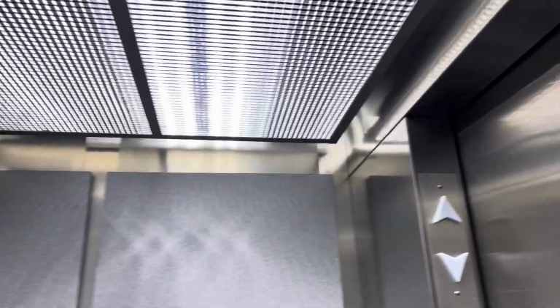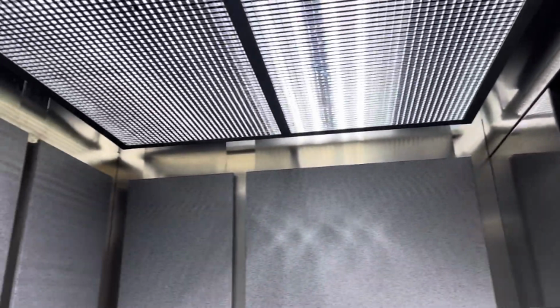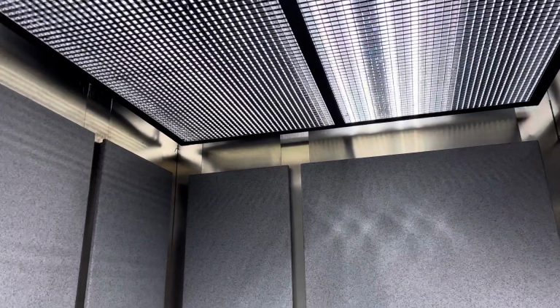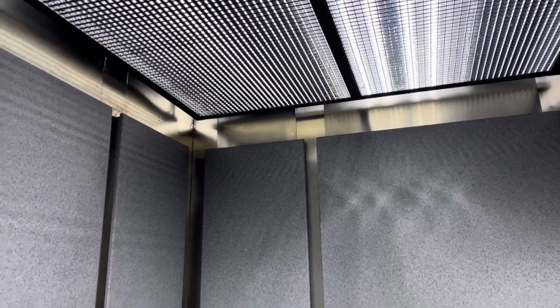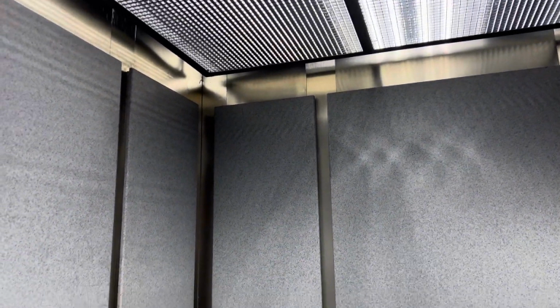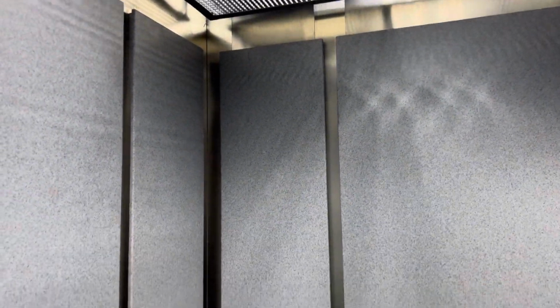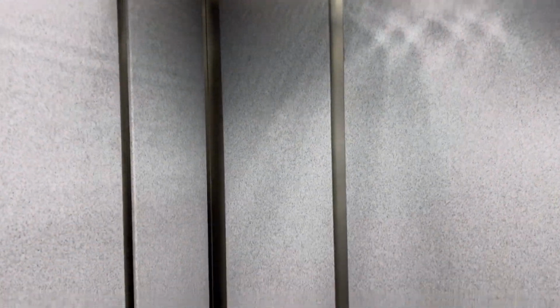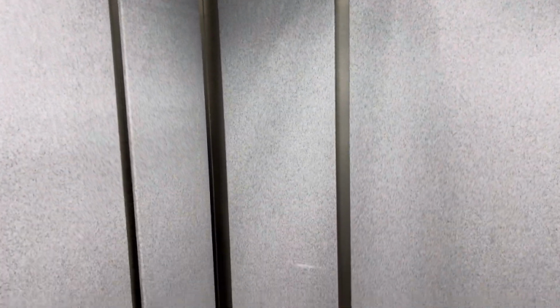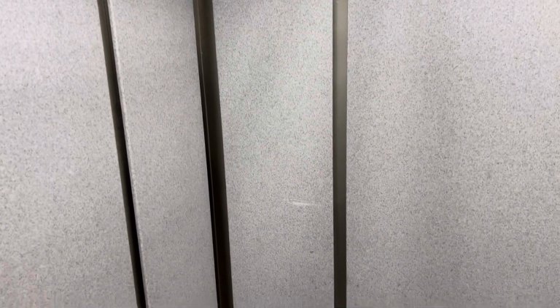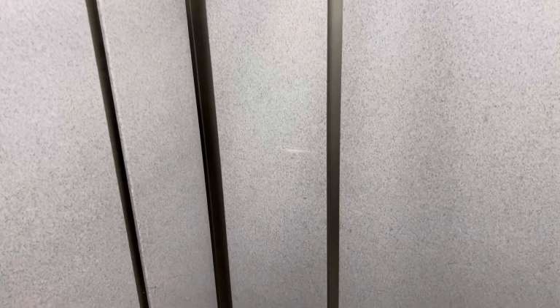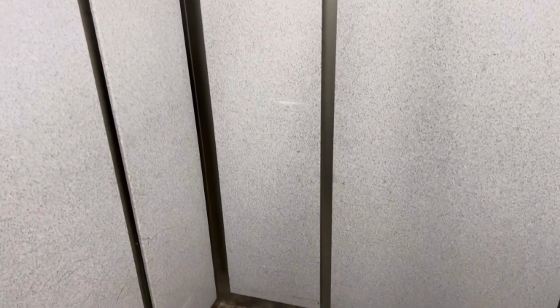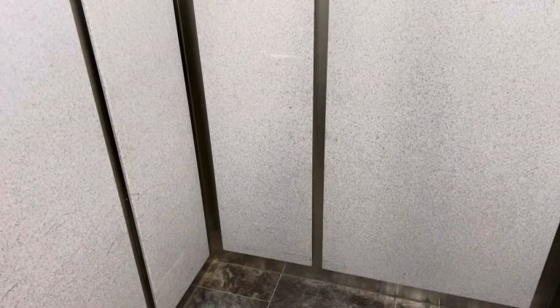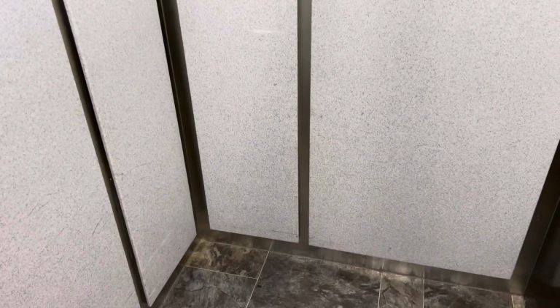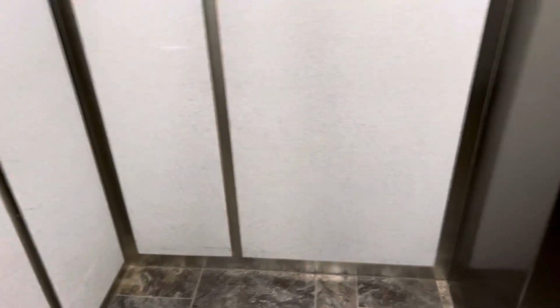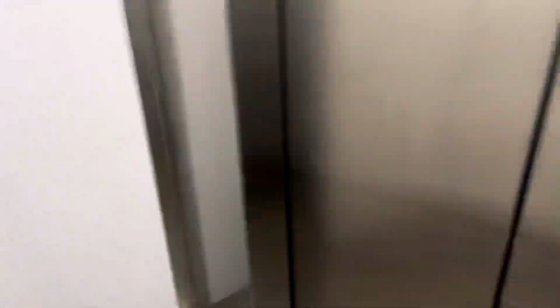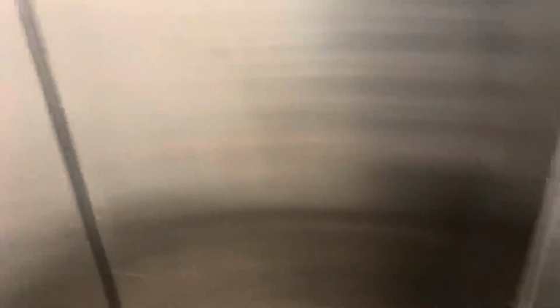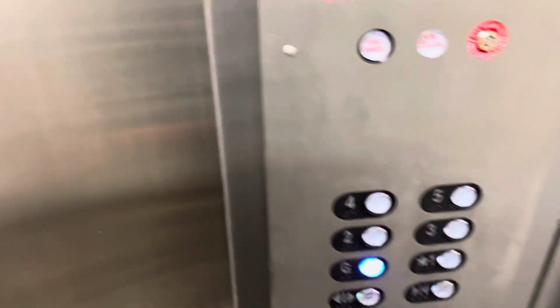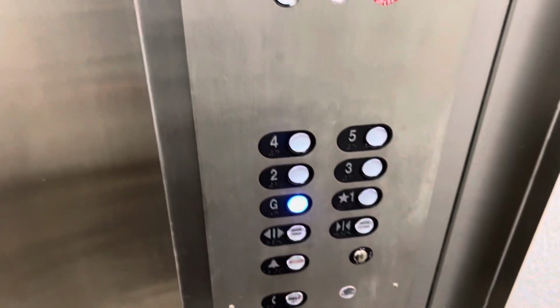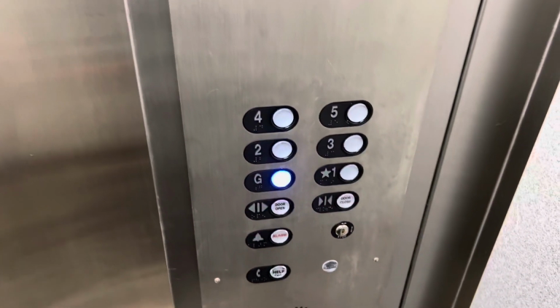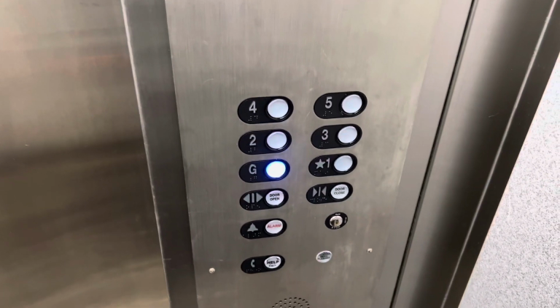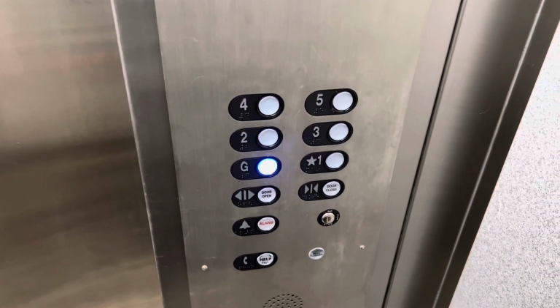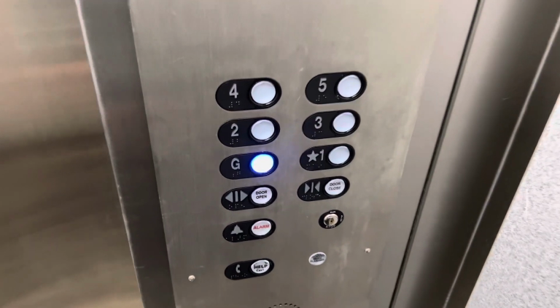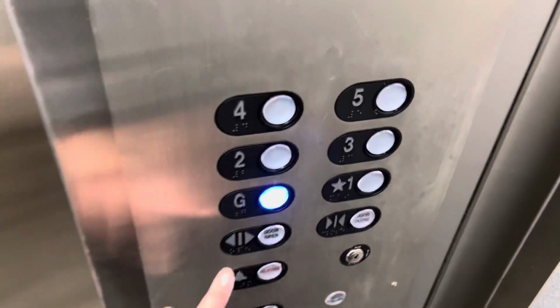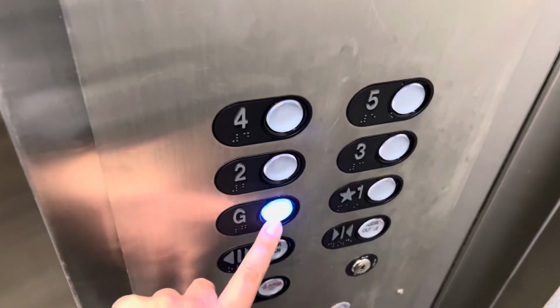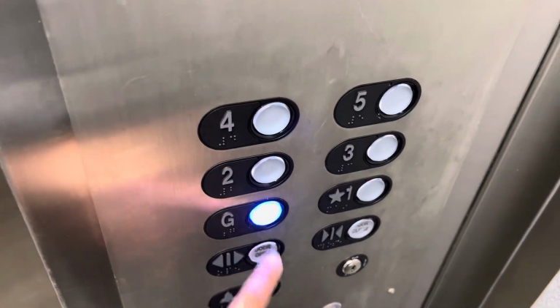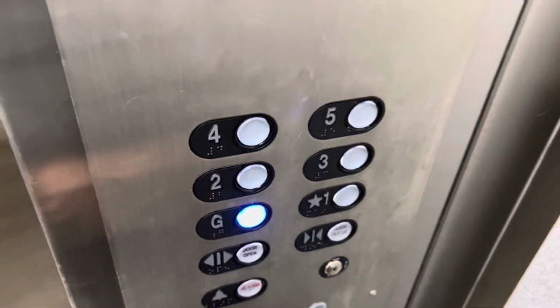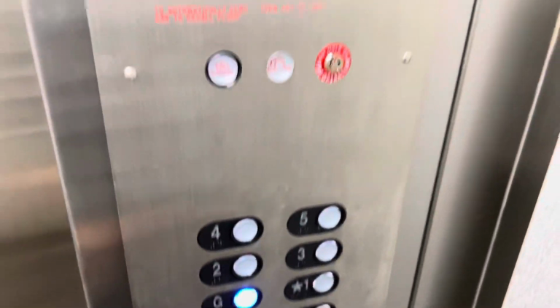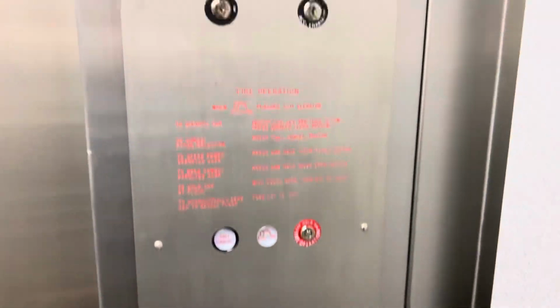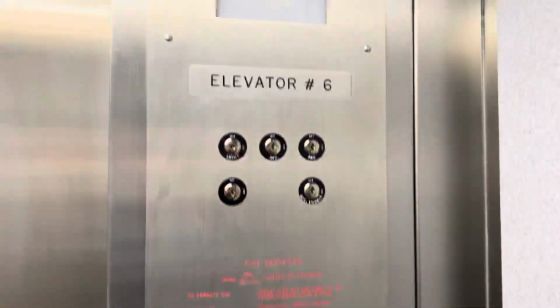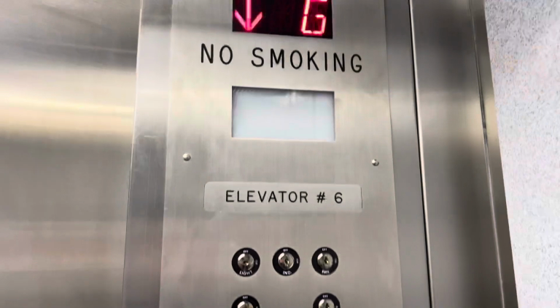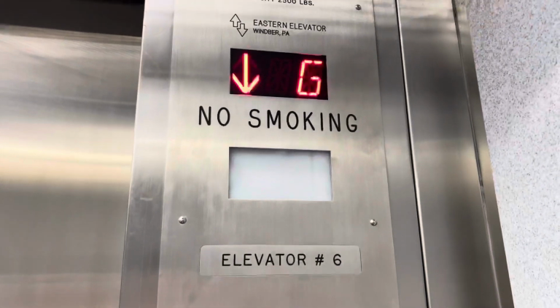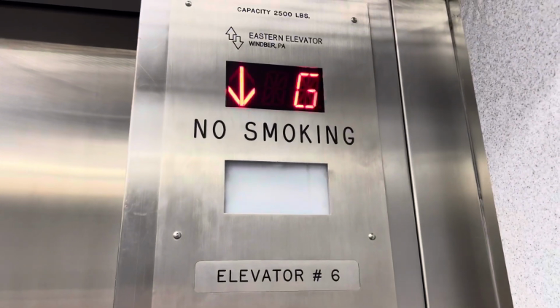I can't remember if these cabs are original or not — I think they're updated. New PTO buttons. I like the blue; the blue is a nice touch. These are also the clicky ones, which I like.